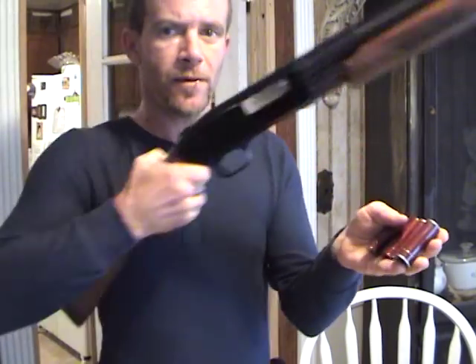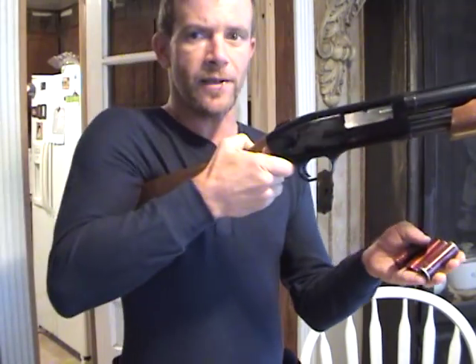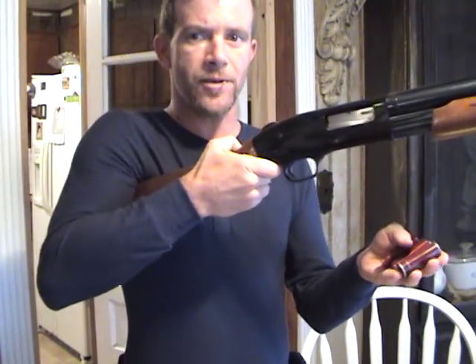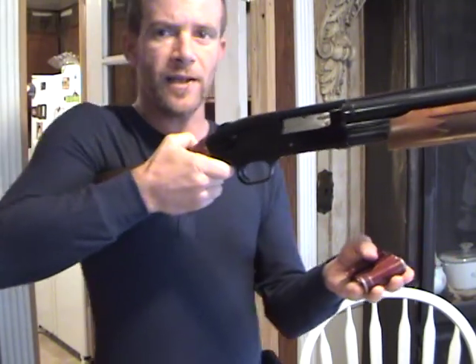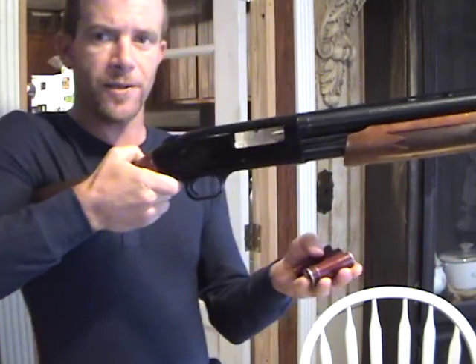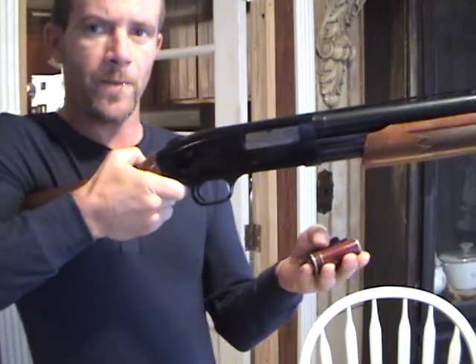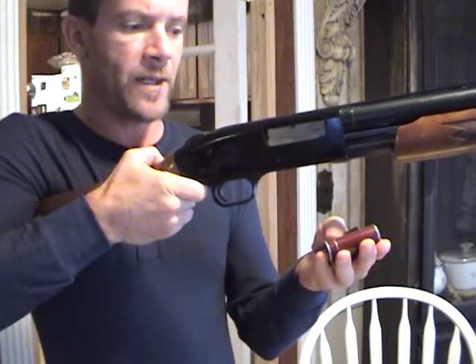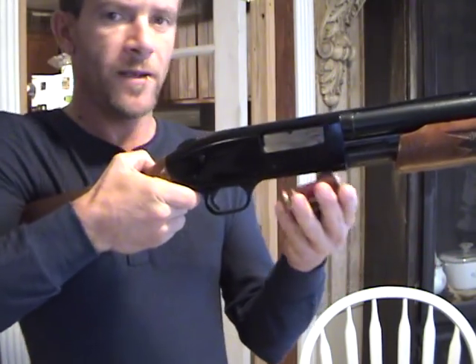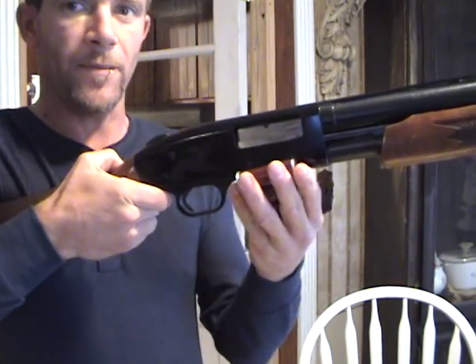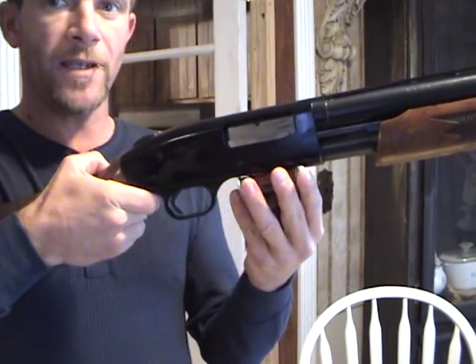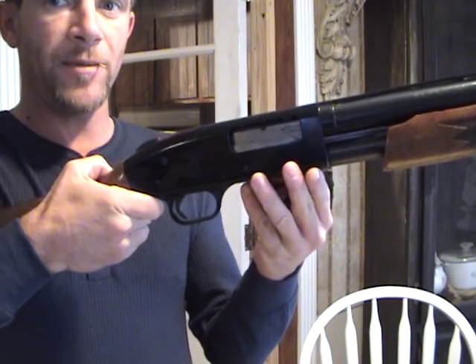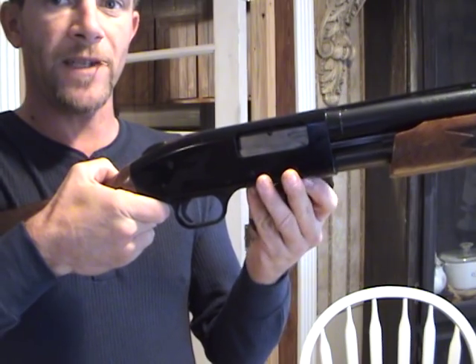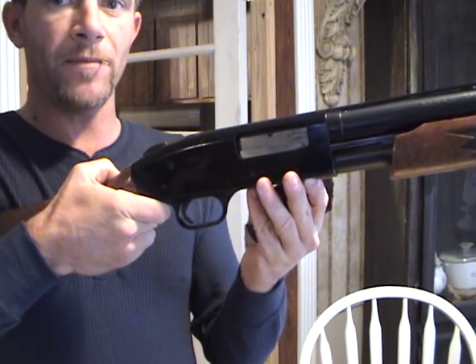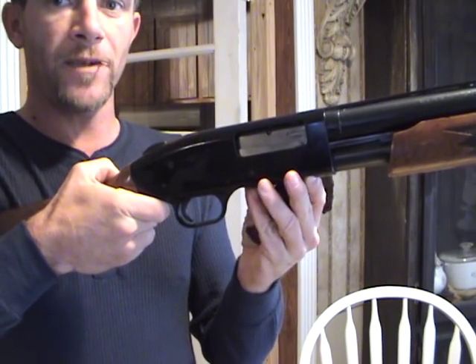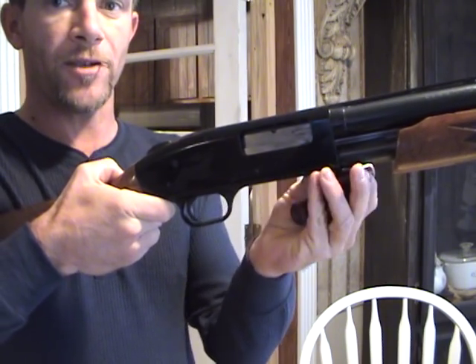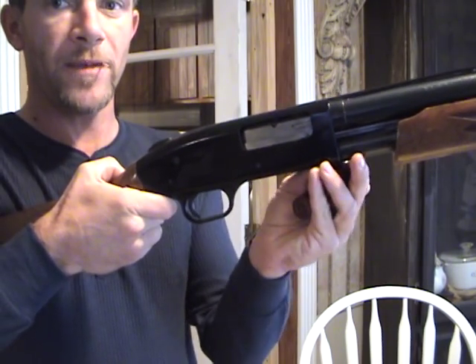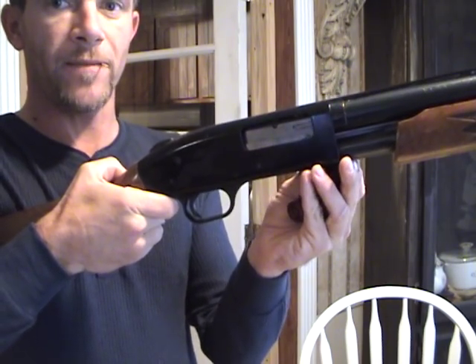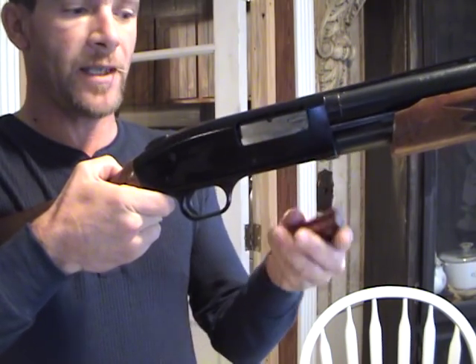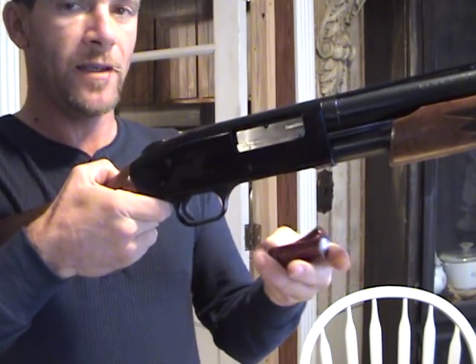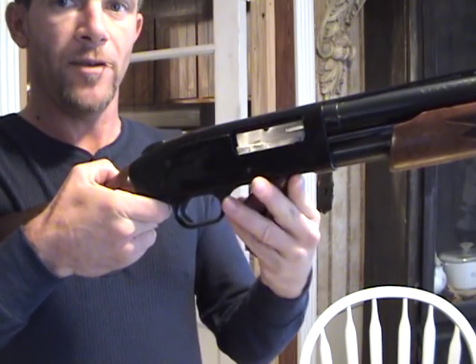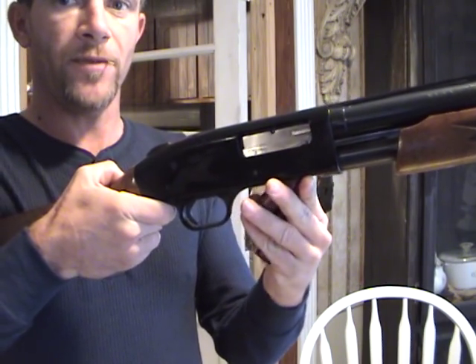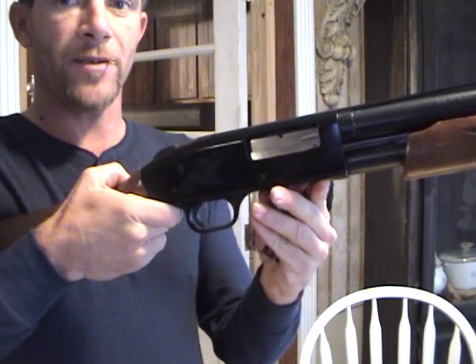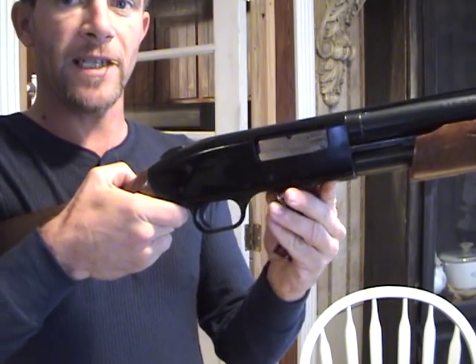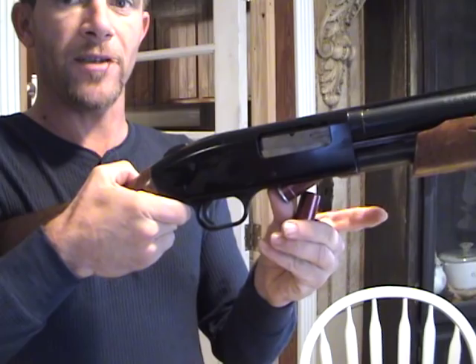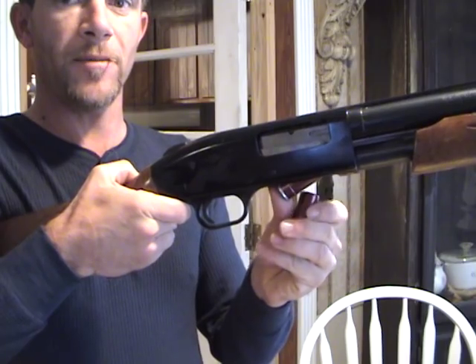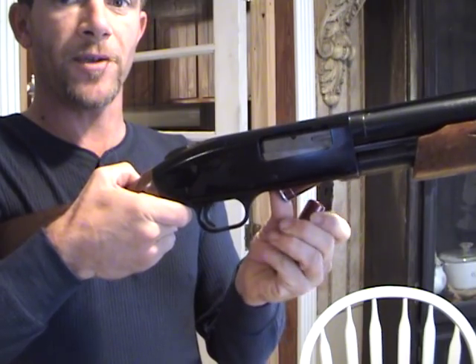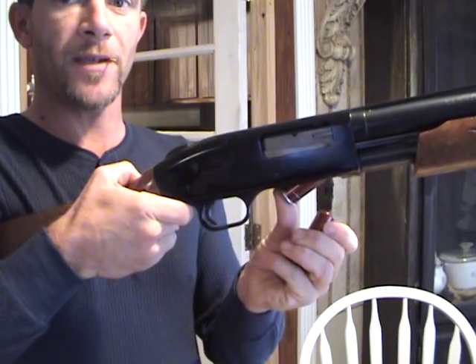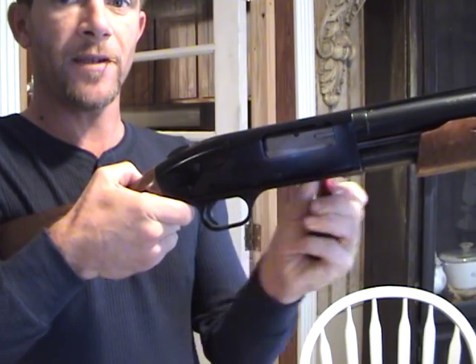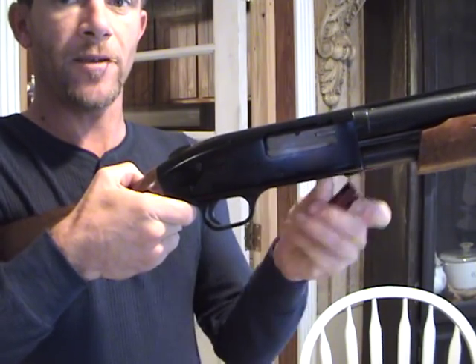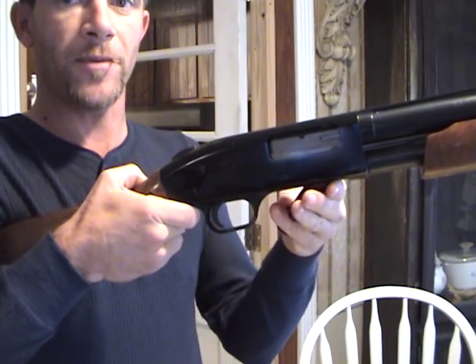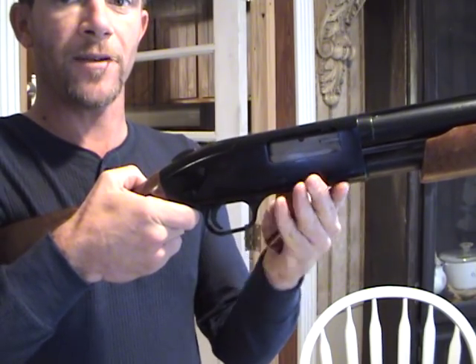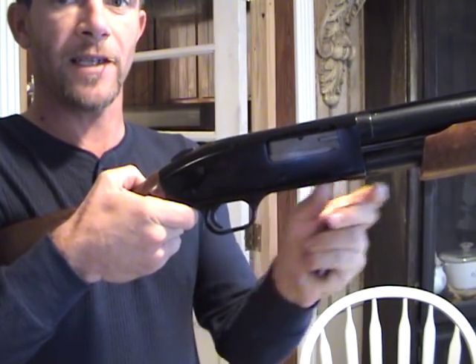Let the gun out straight like this, okay? And one at a time, you just find the loading gate and just shove them in, okay? Using your fingers to guide them and your thumb to push. See my thumb here? Just pushing them in just like that.